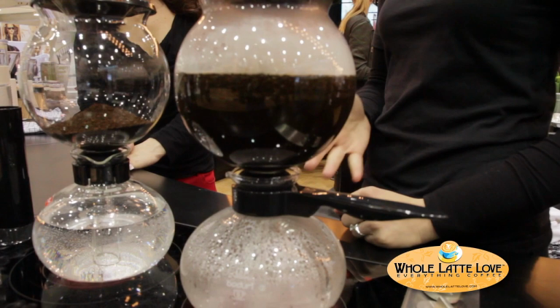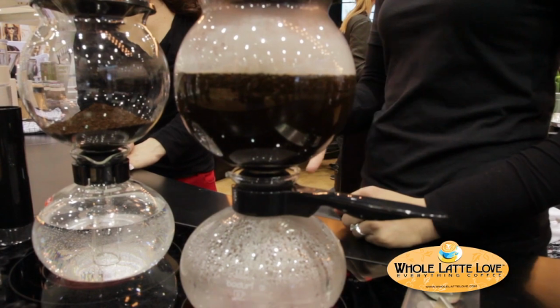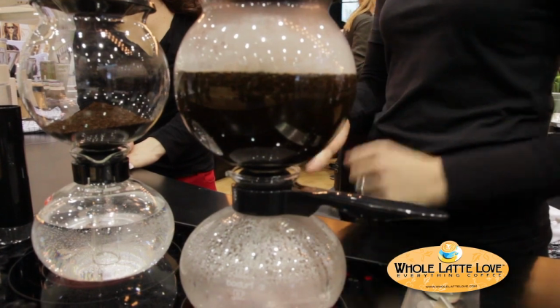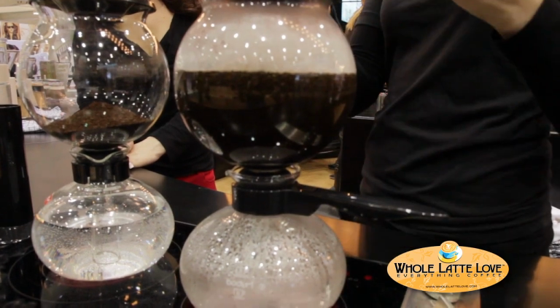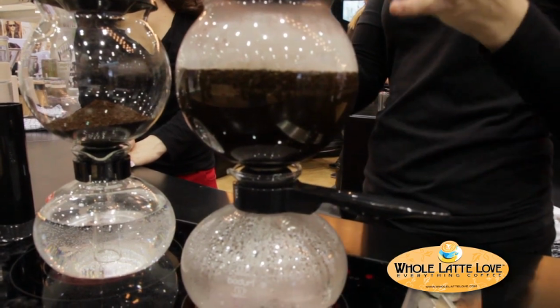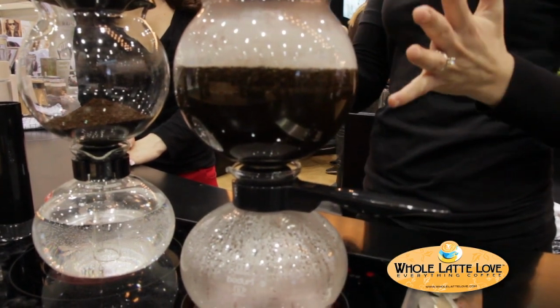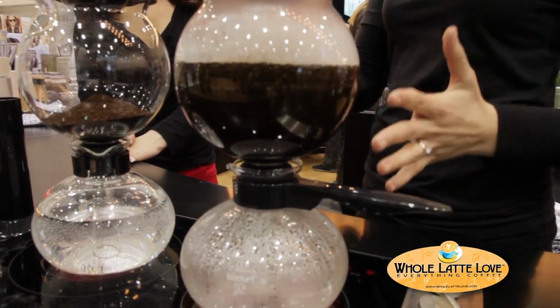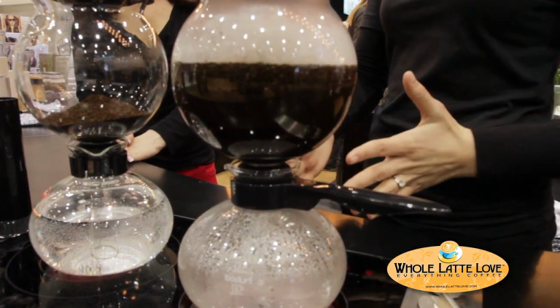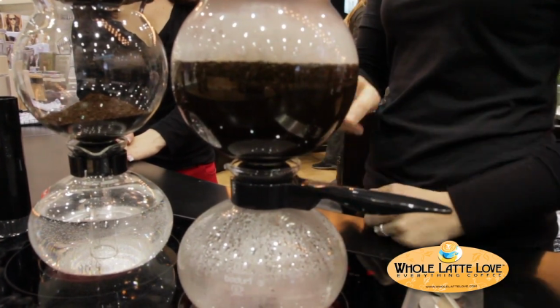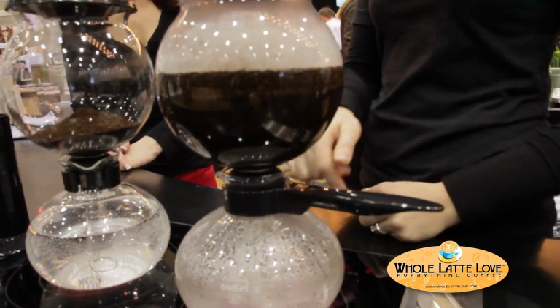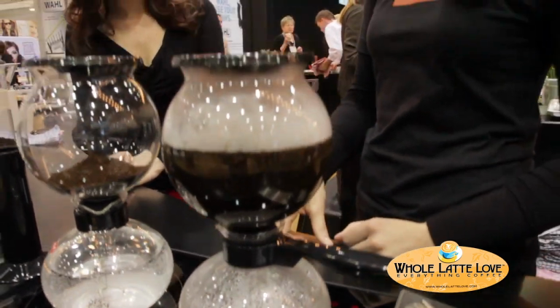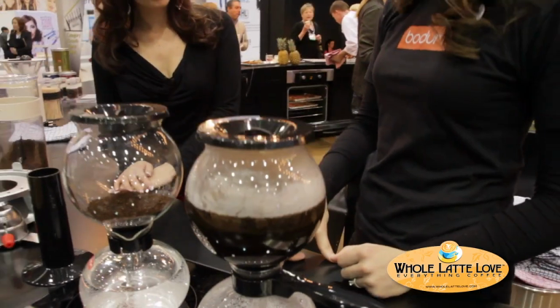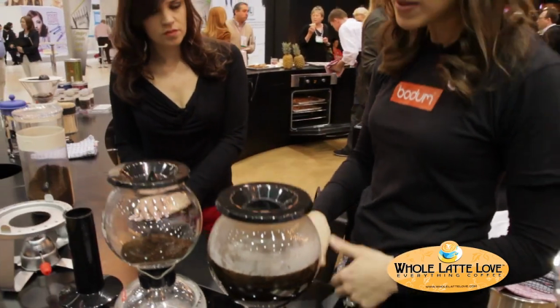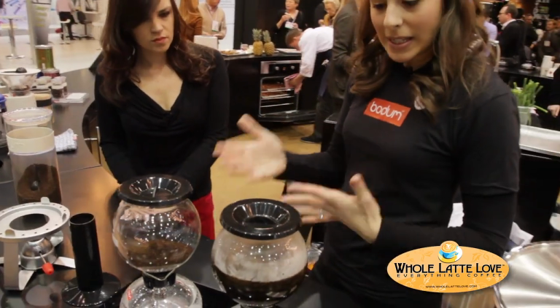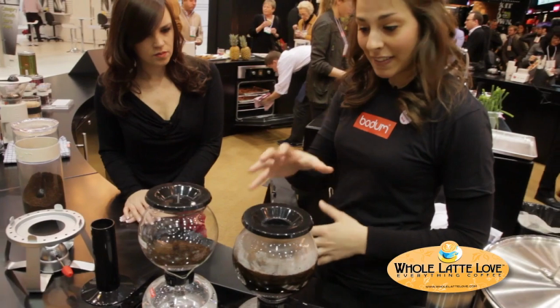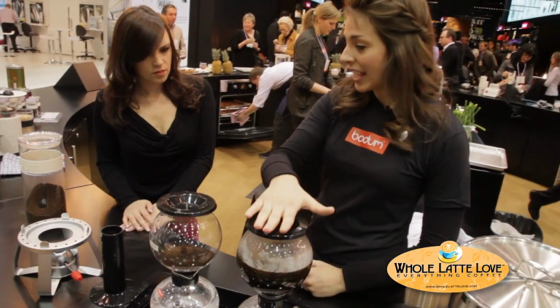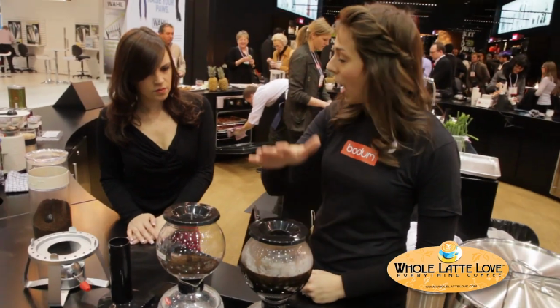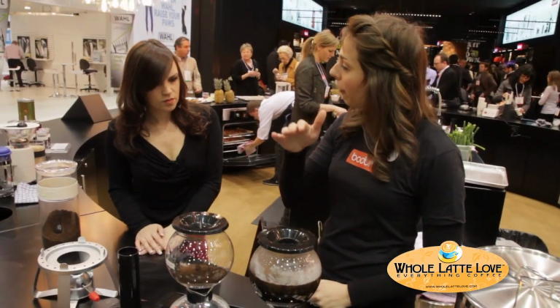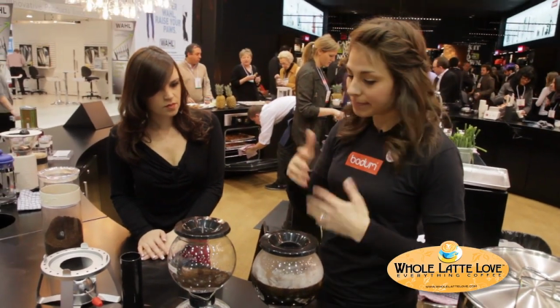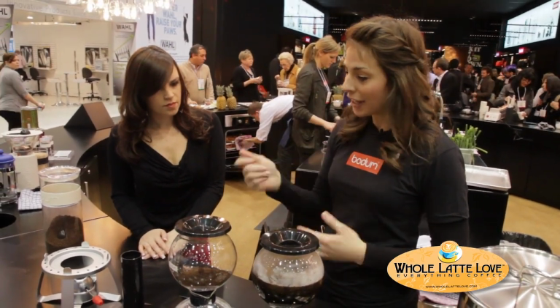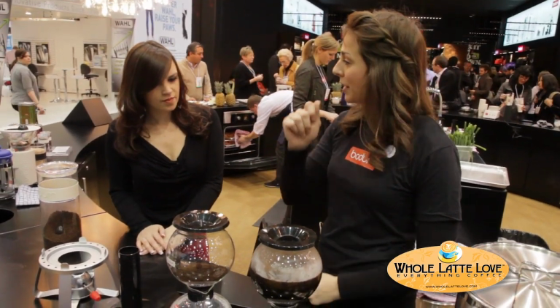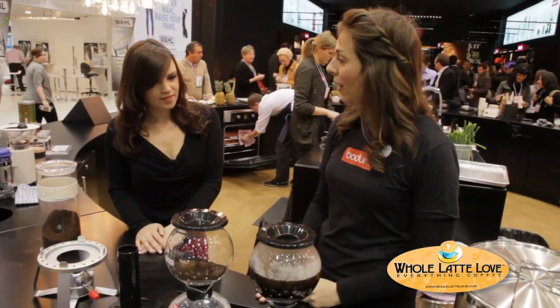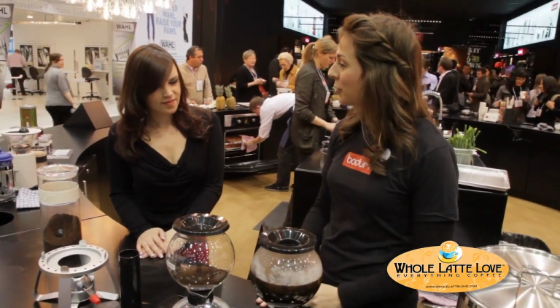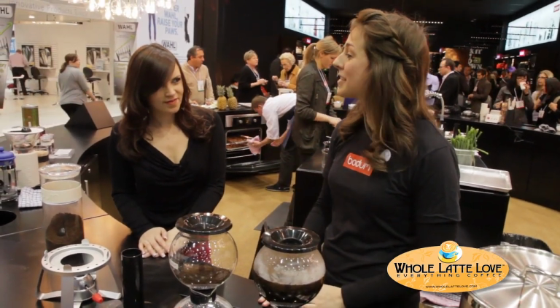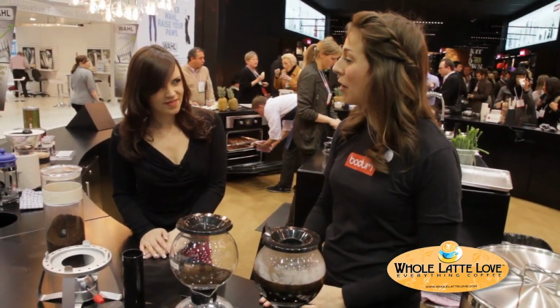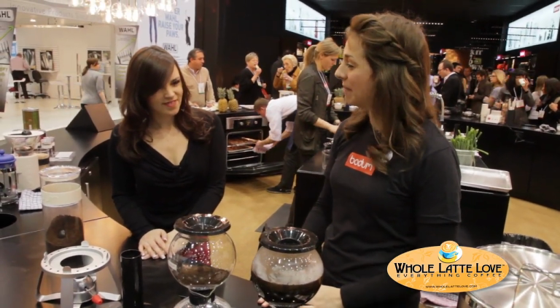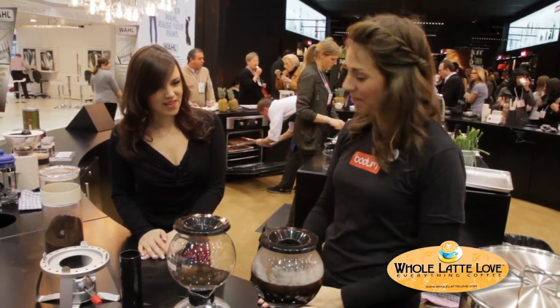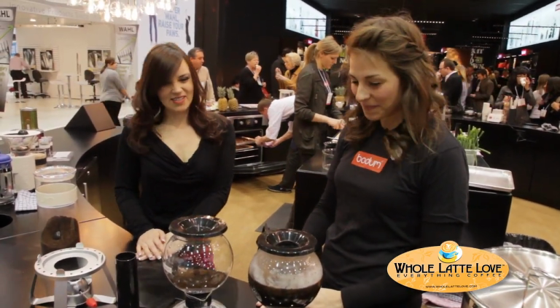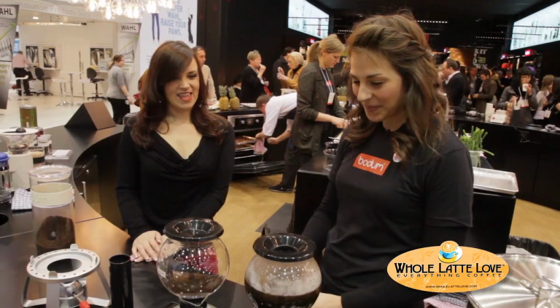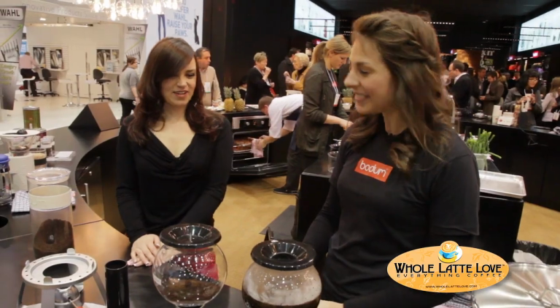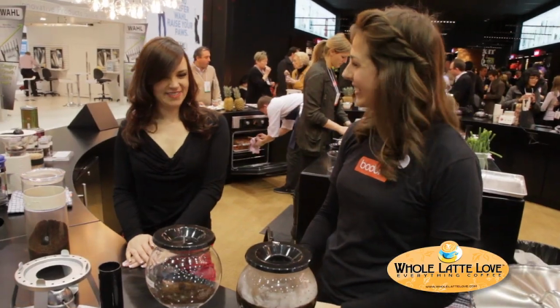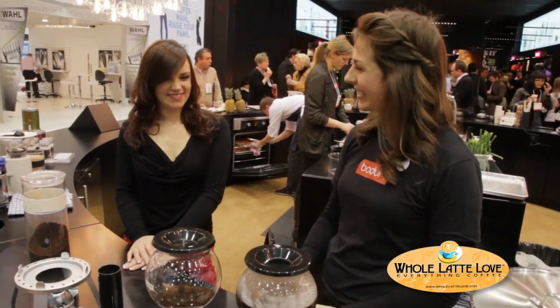Once we remove it from the heat, the coffee actually starts to settle back down into the bottom globe, and then you take the top off and you're ready to pour and enjoy a nice cup of coffee. That's amazing. Thank you, Ashley.